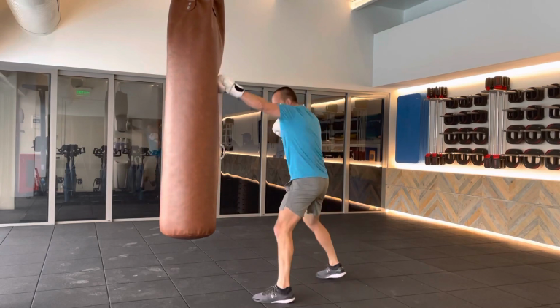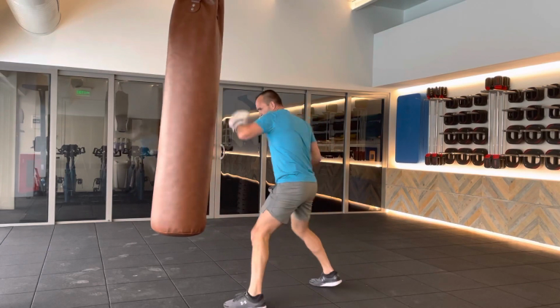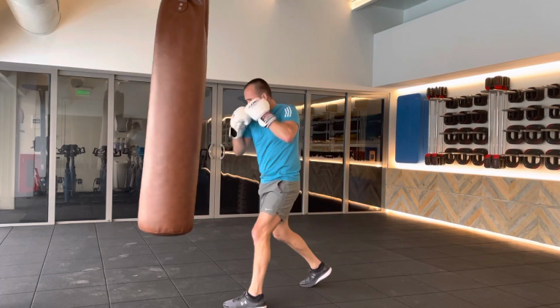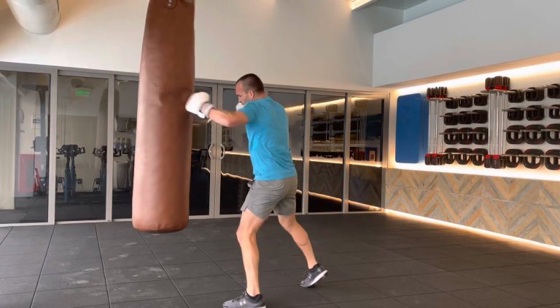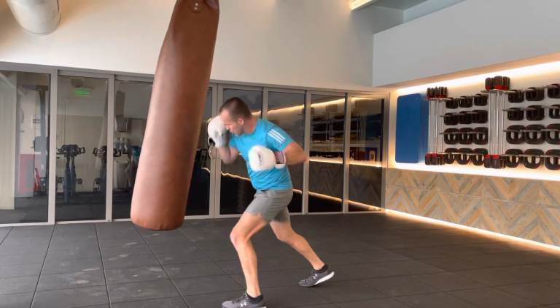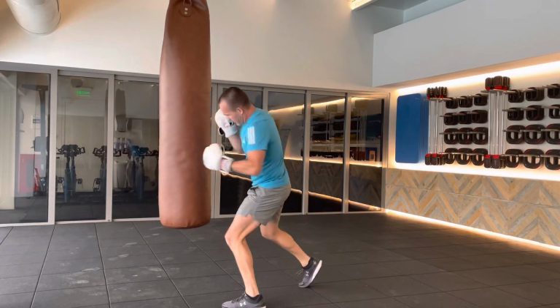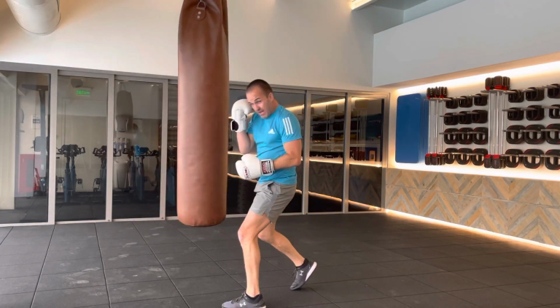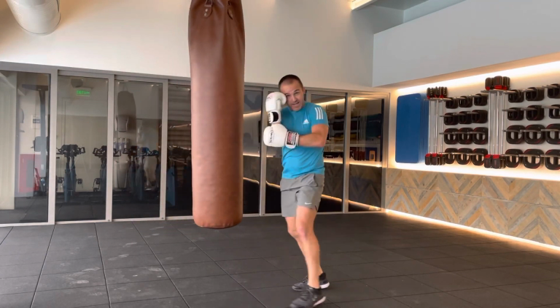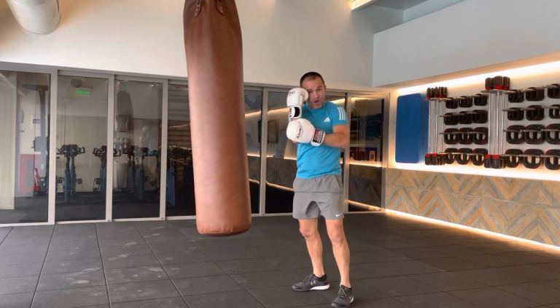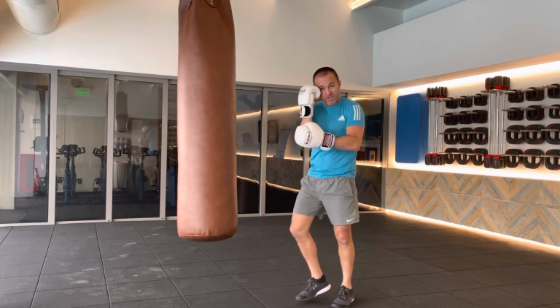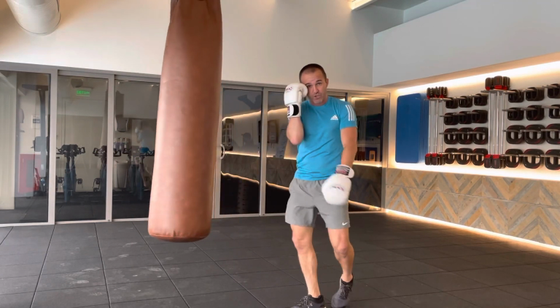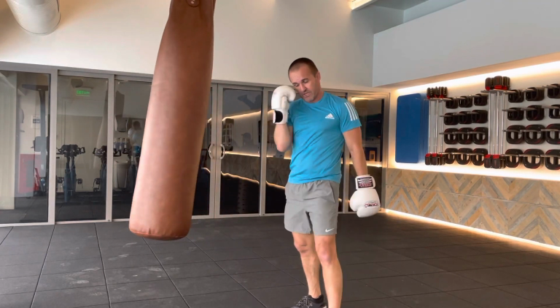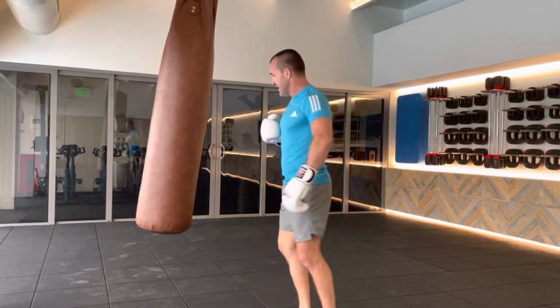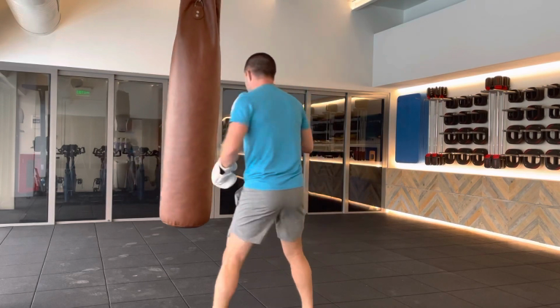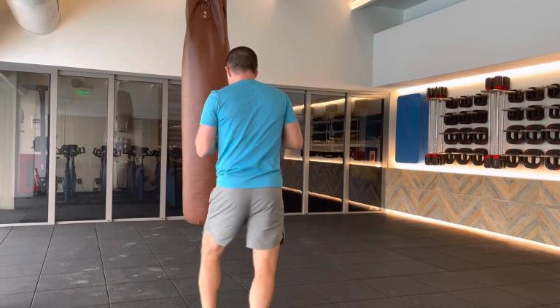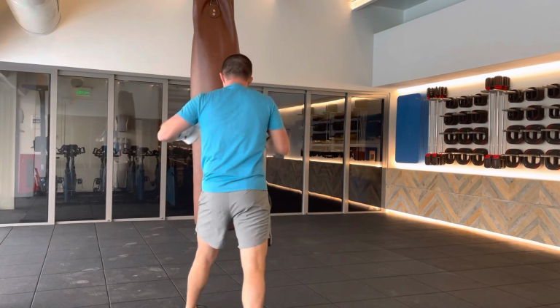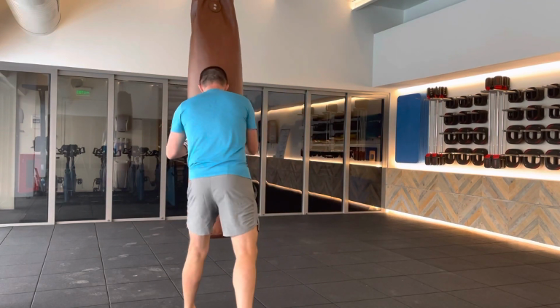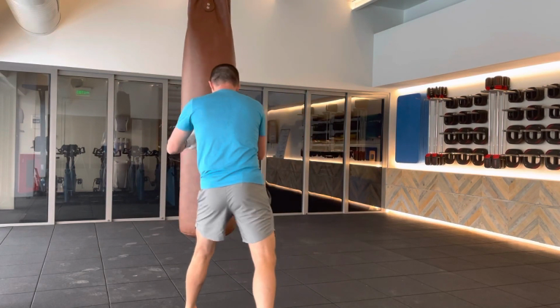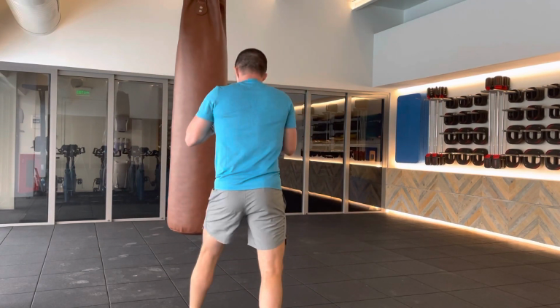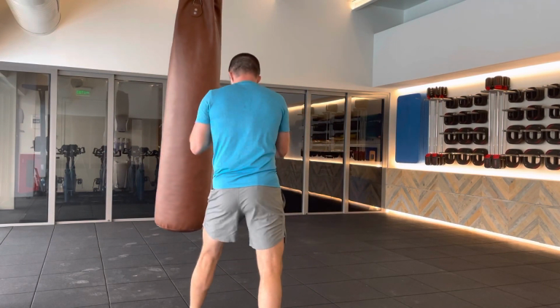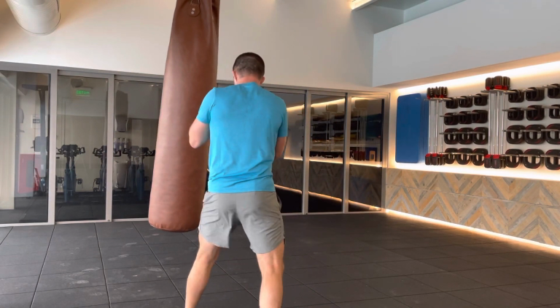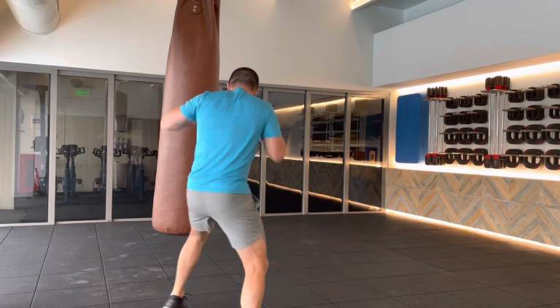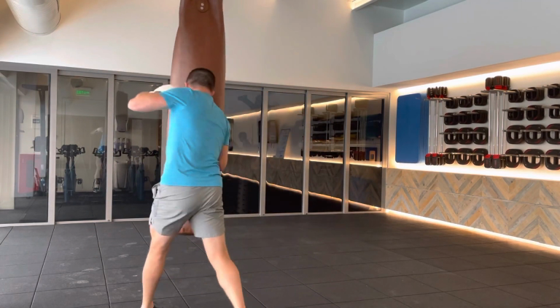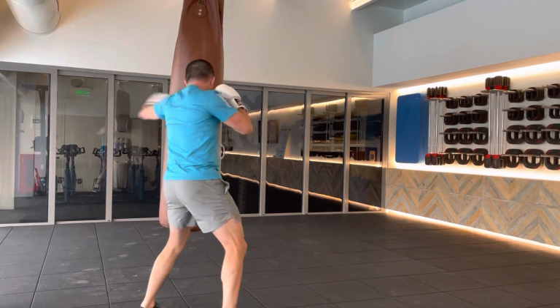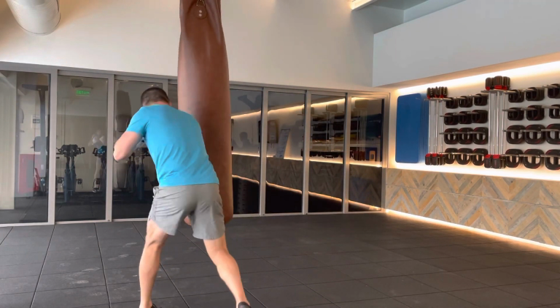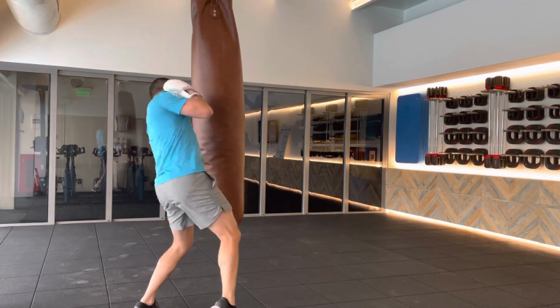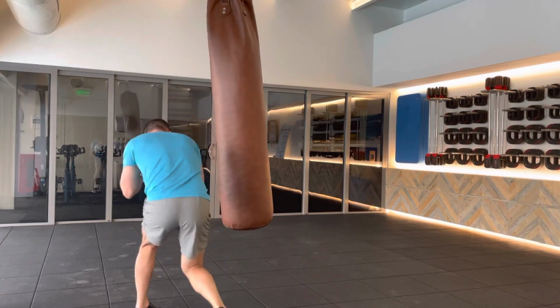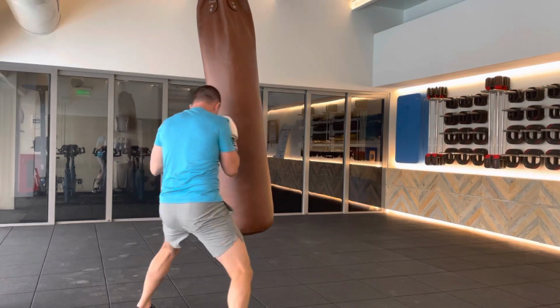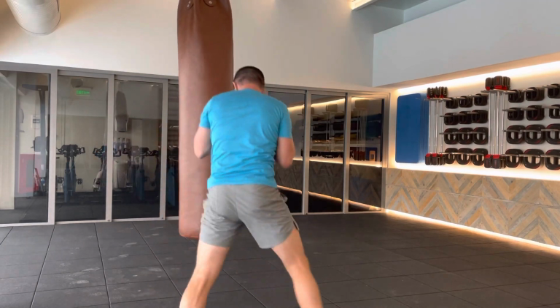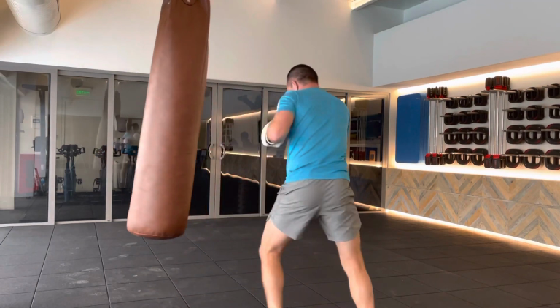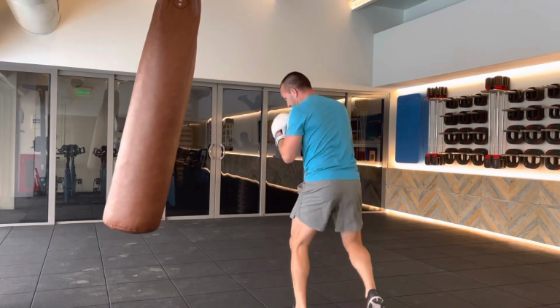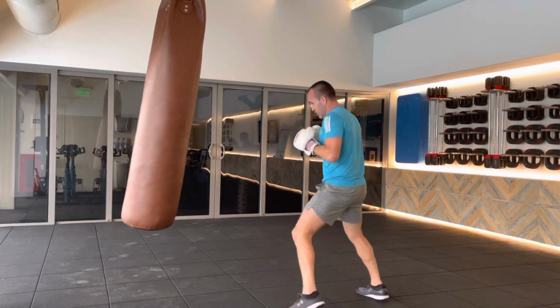One, six, three, seven. Hand up high when you're not using it. Come from this angle here. Dig your hips into that body shot.